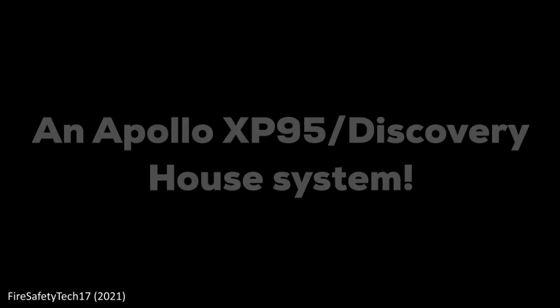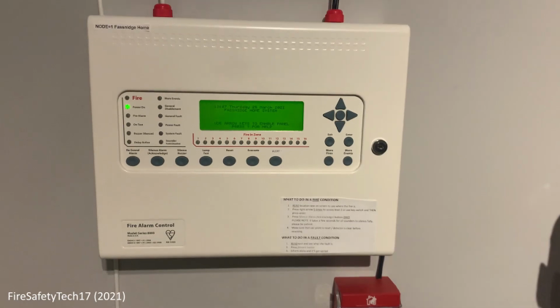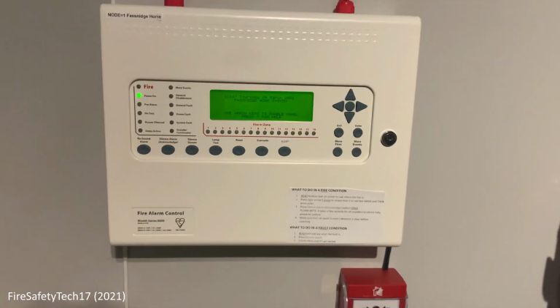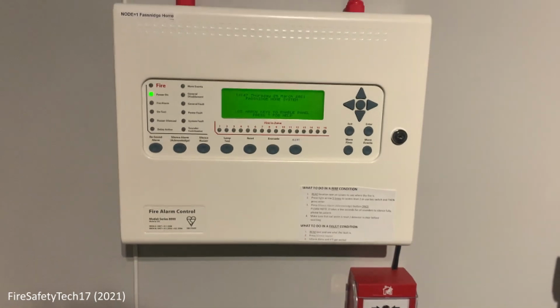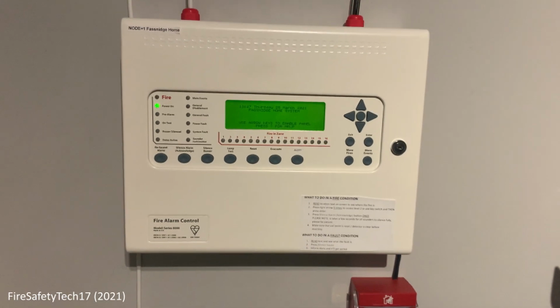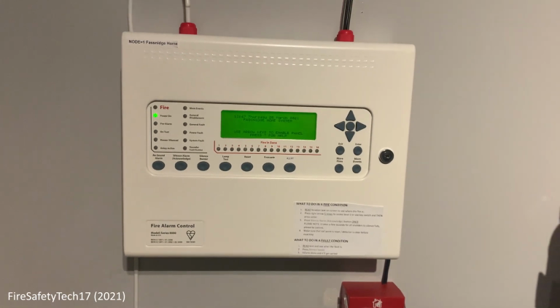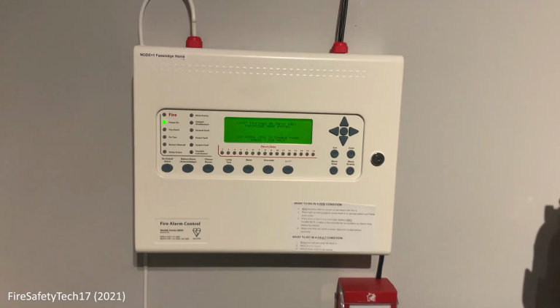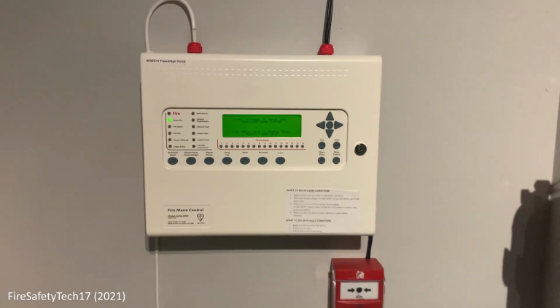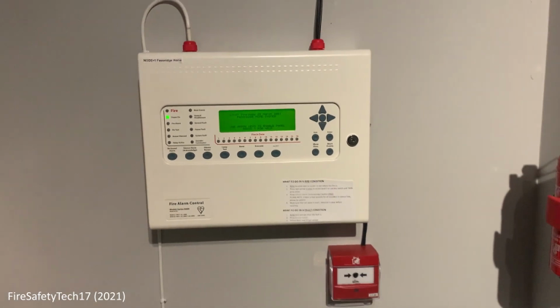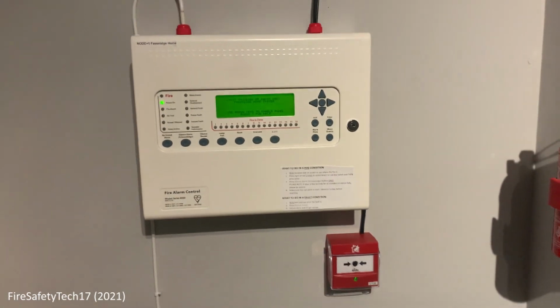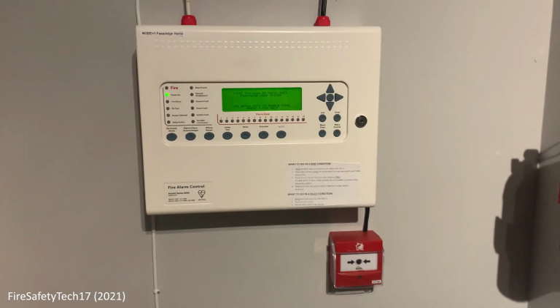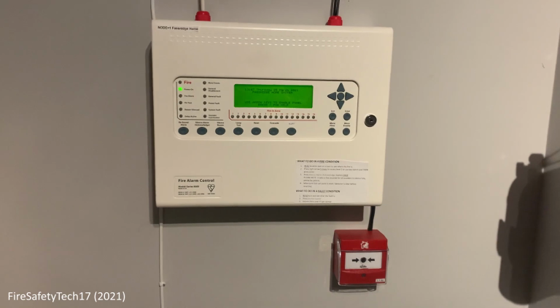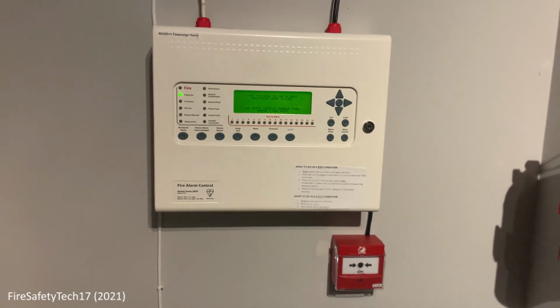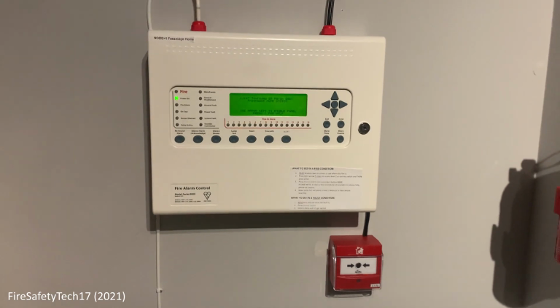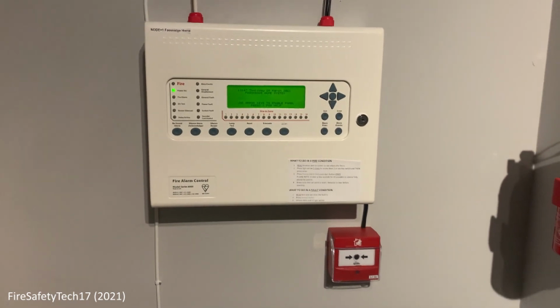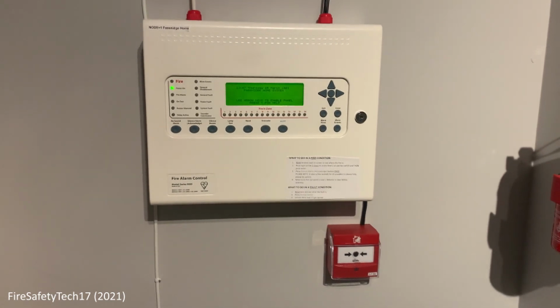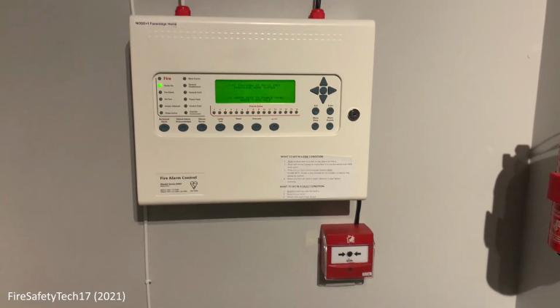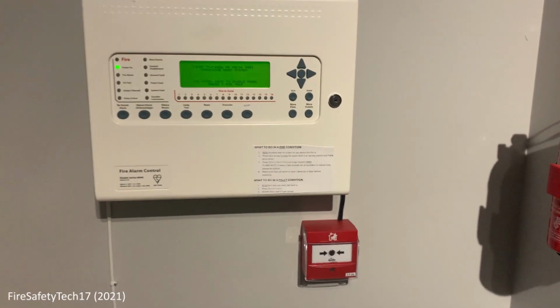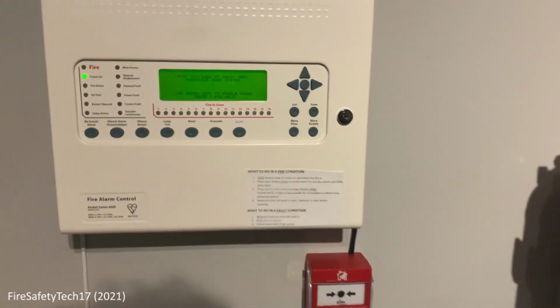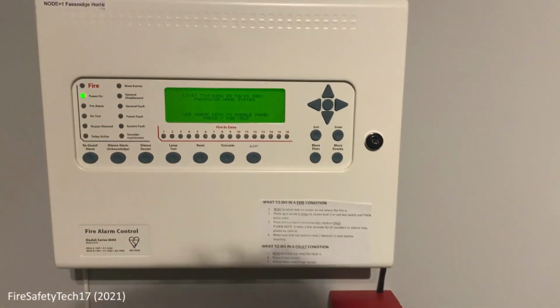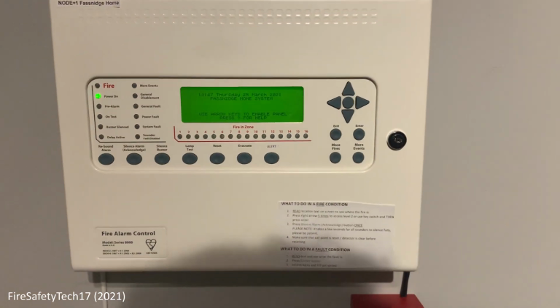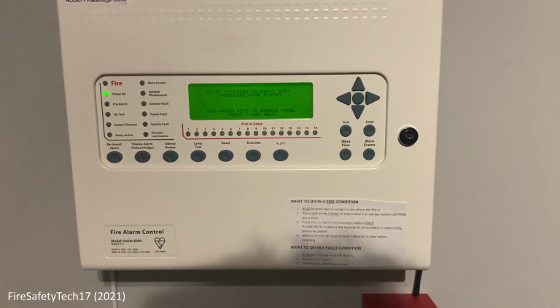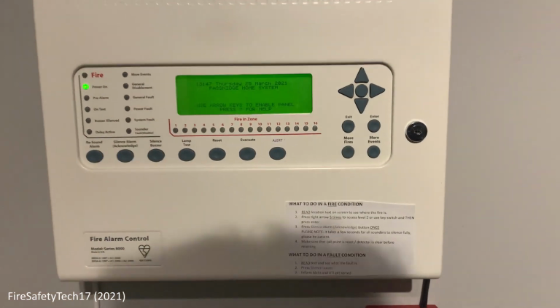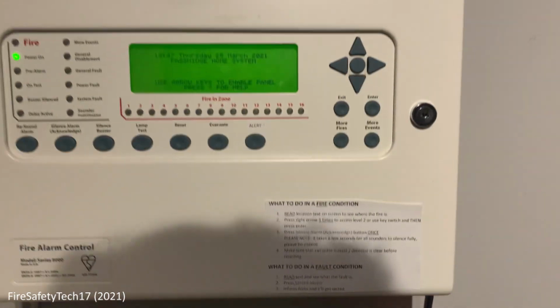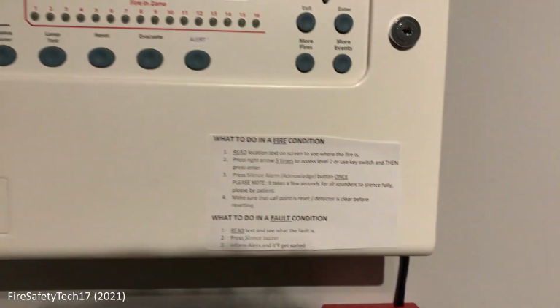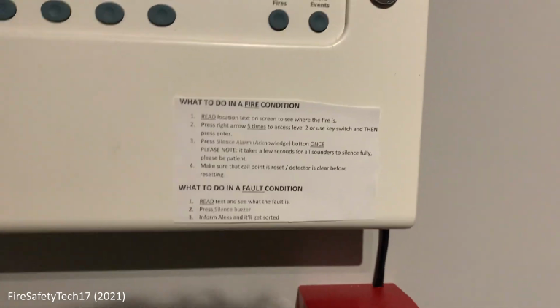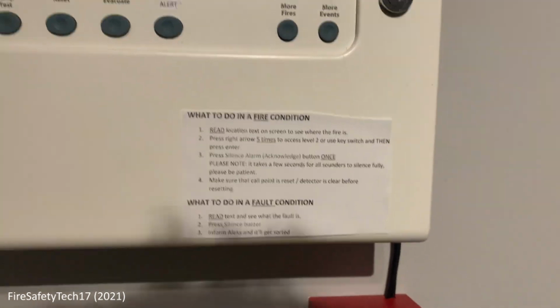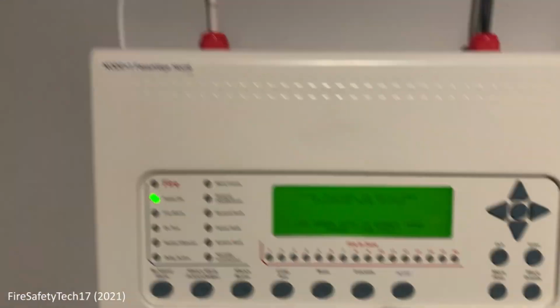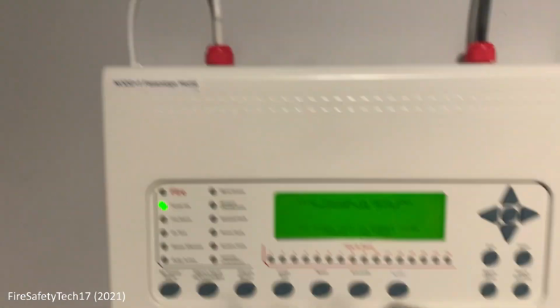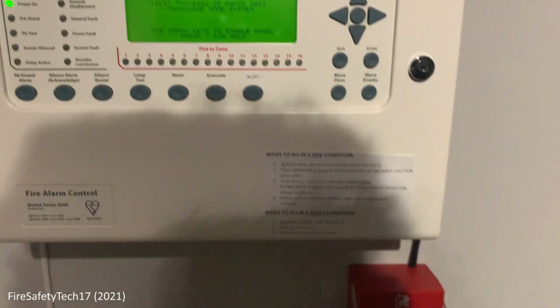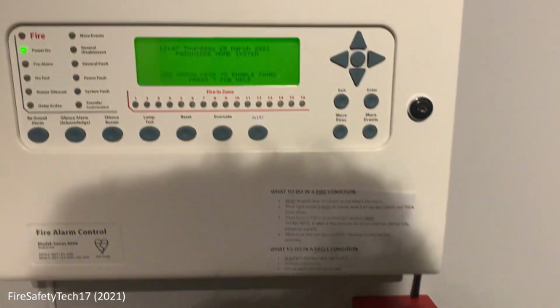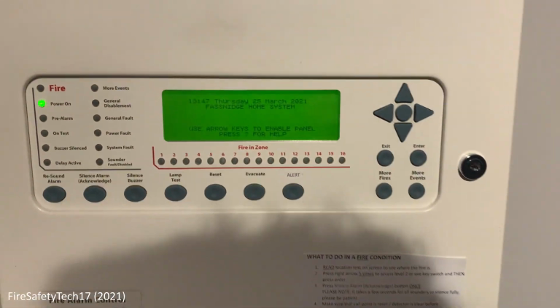Hi guys, welcome to a new system test of the house system. Here's the system — I've added a couple of labels on the panels.